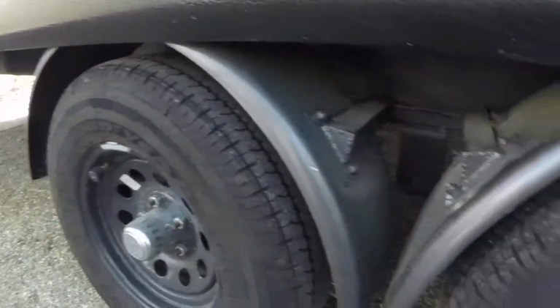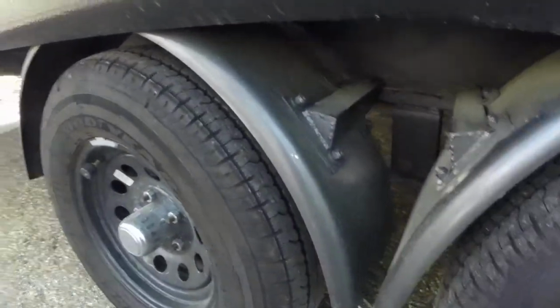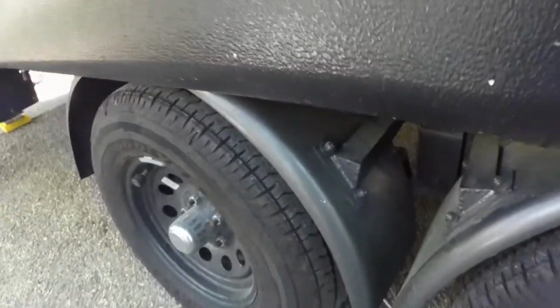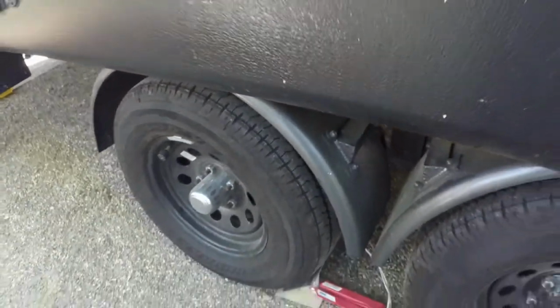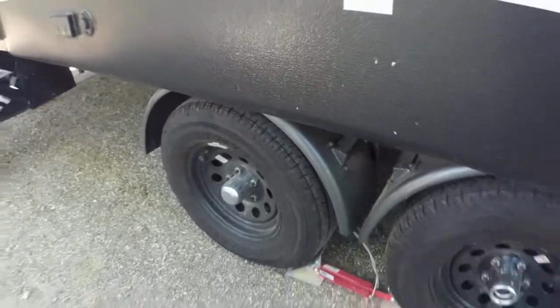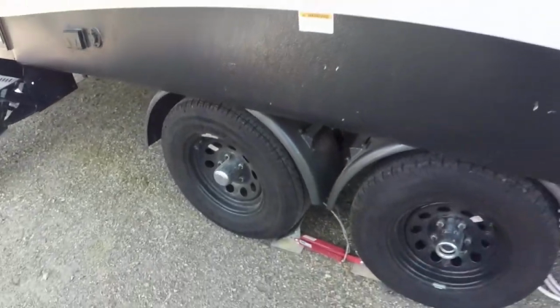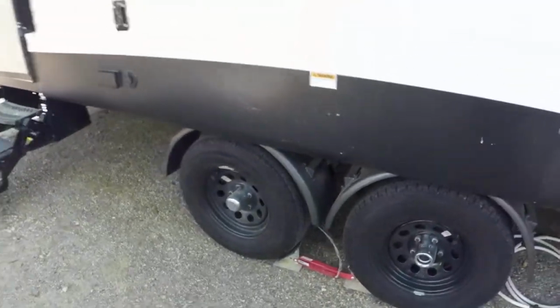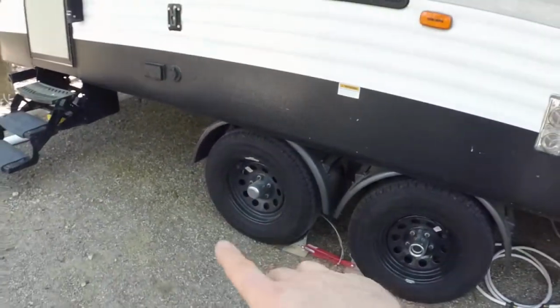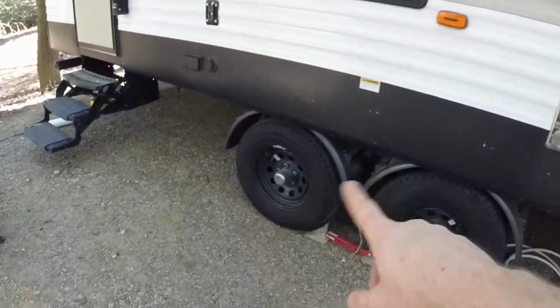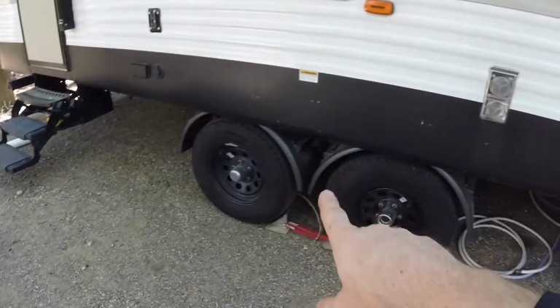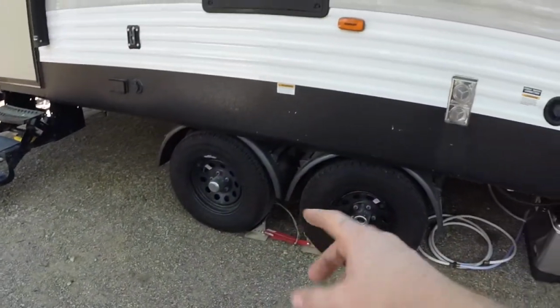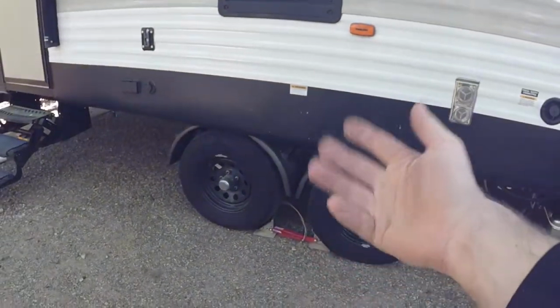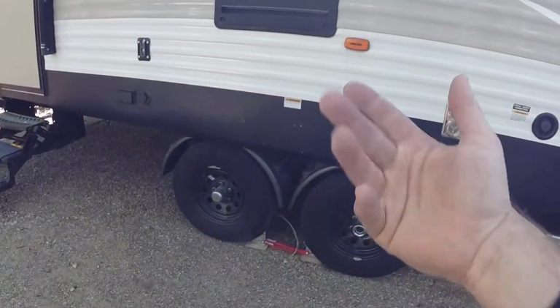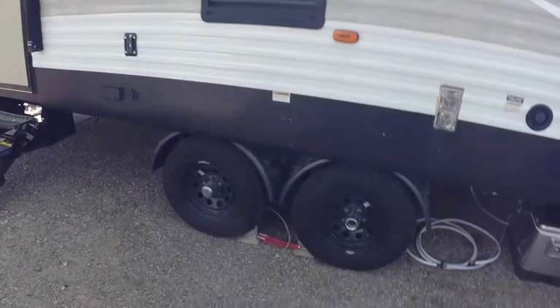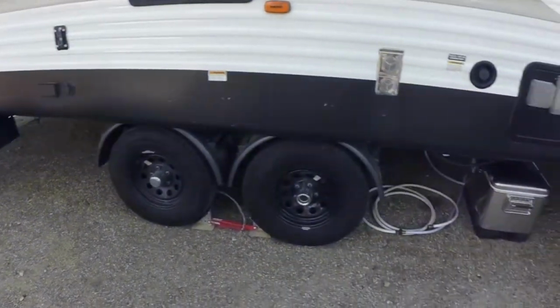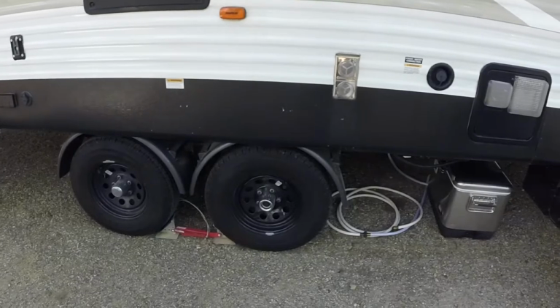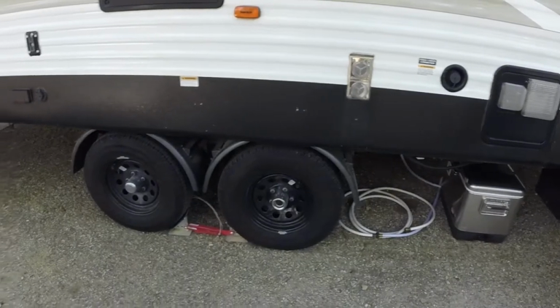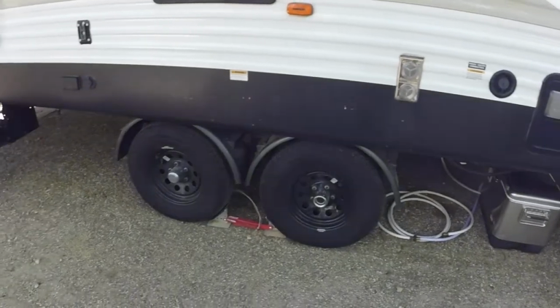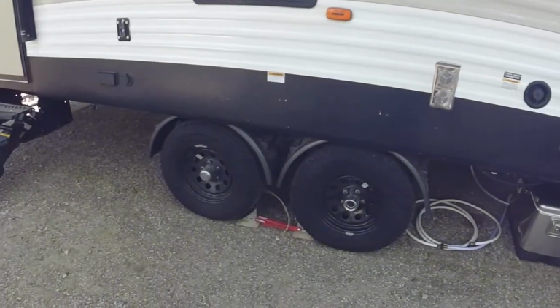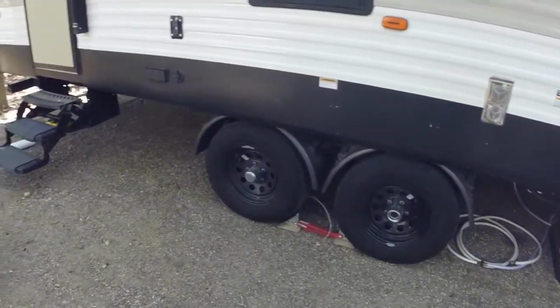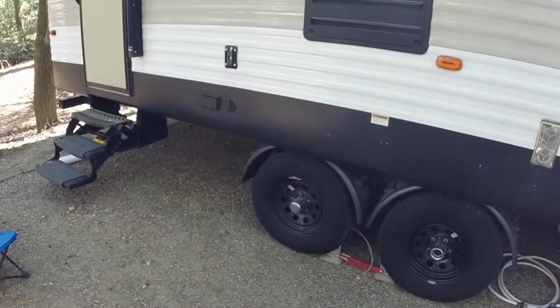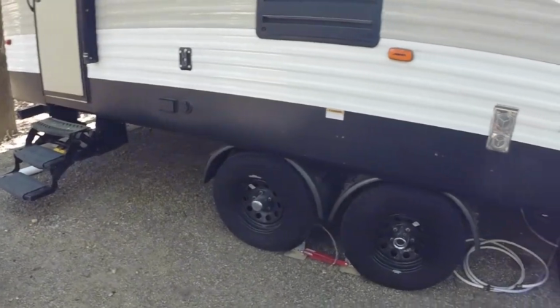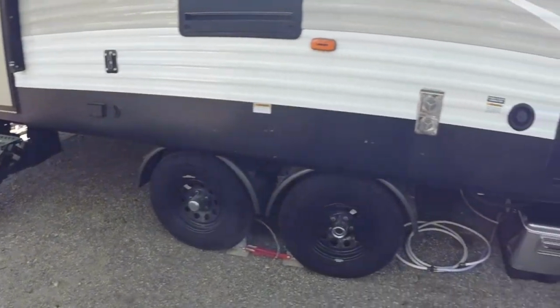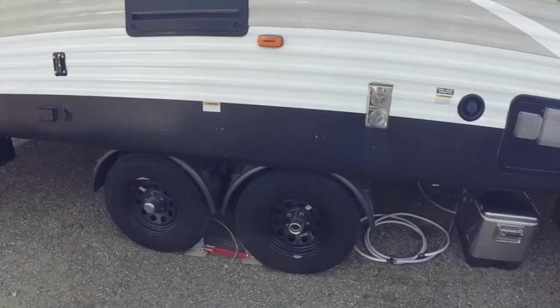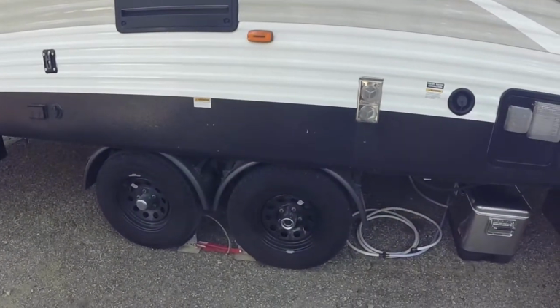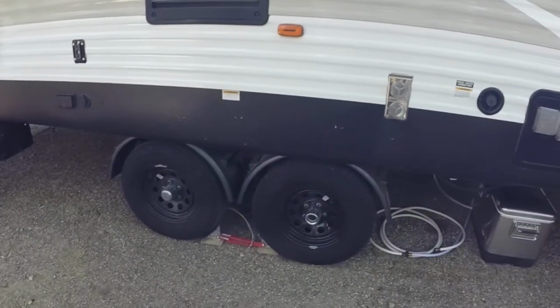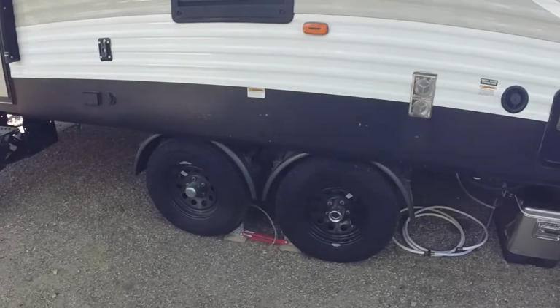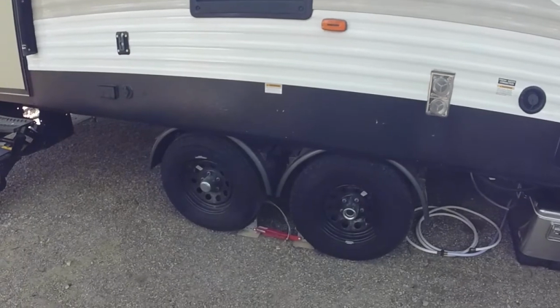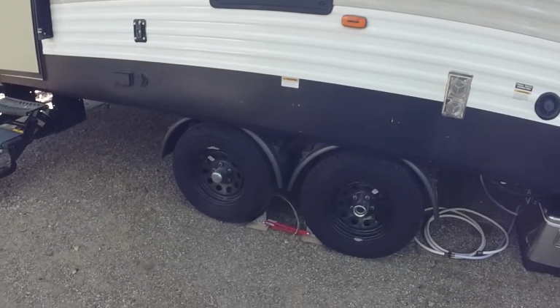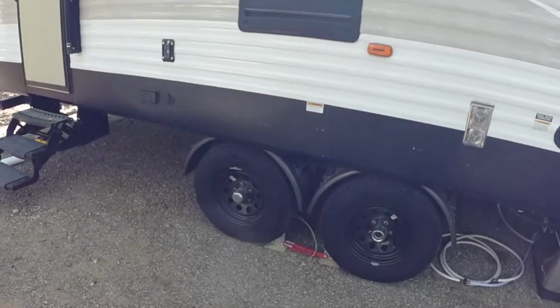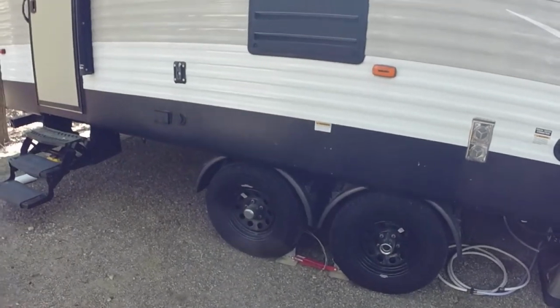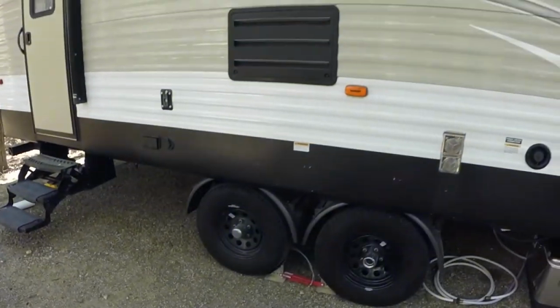Another thing they do is protect the underbody of the trailer from all the spray coming up — if you pull it in the rain, it won't get everything super drenched. So anyway, that's just a little modification I did to the trailer.